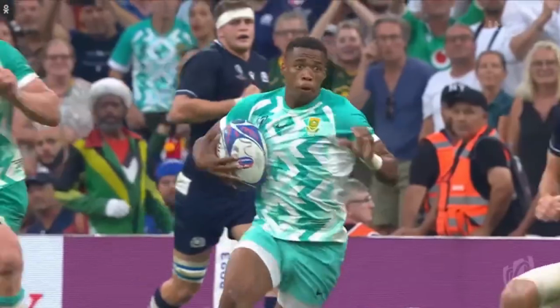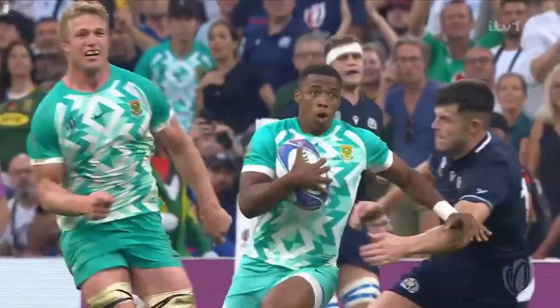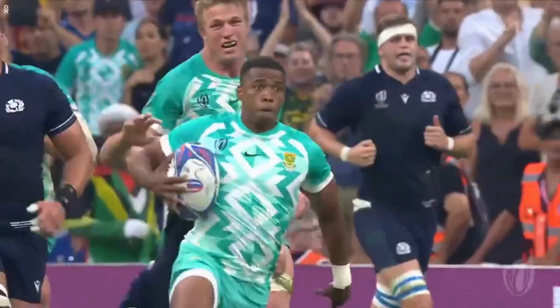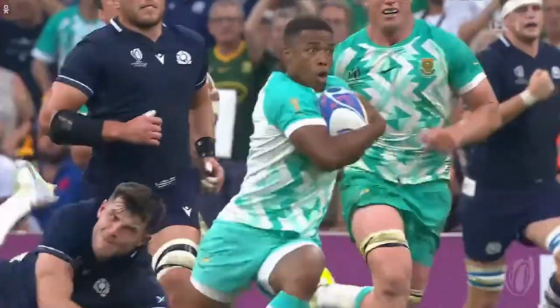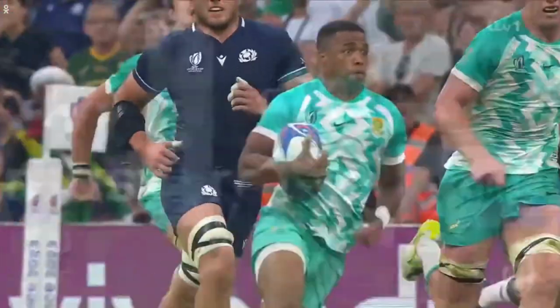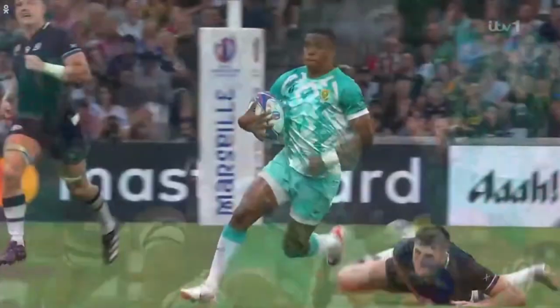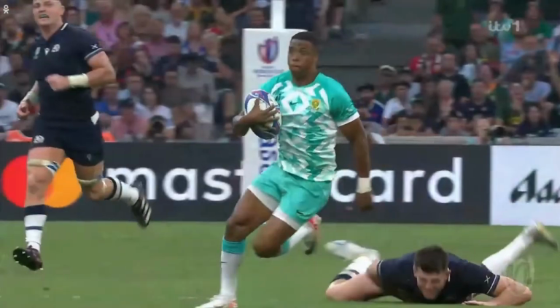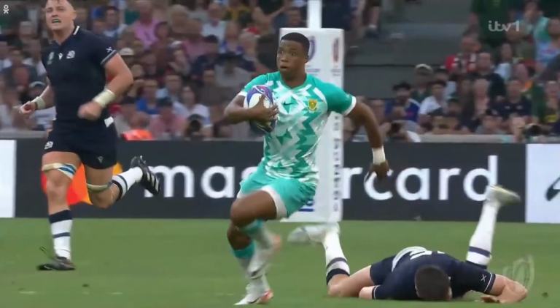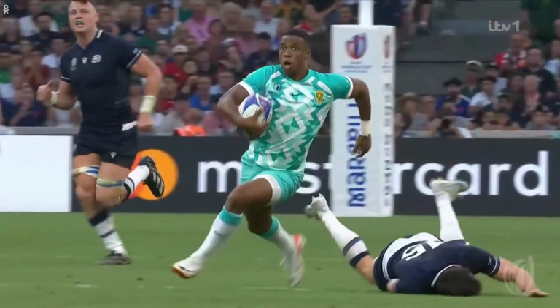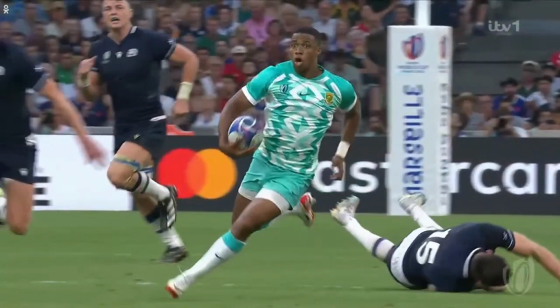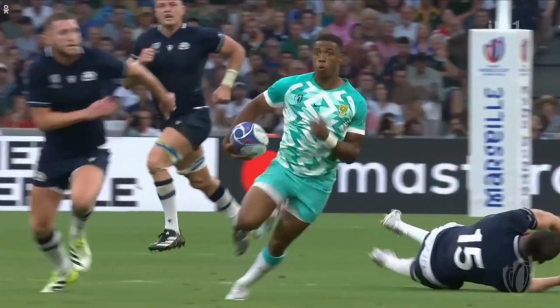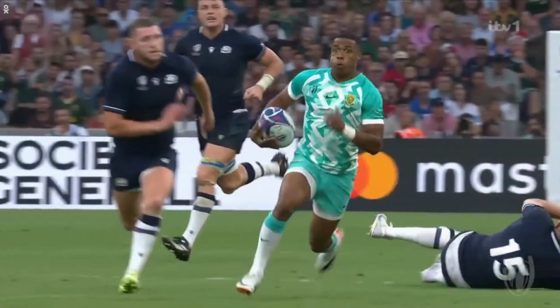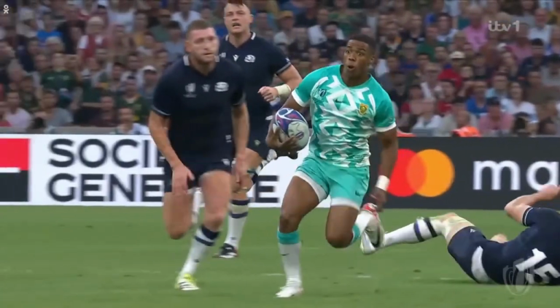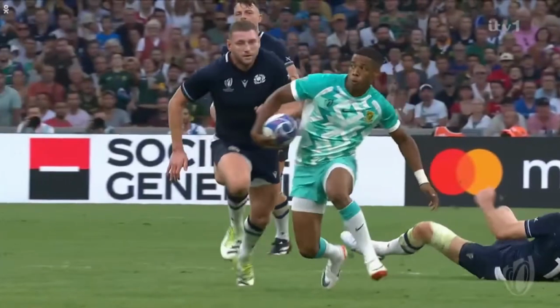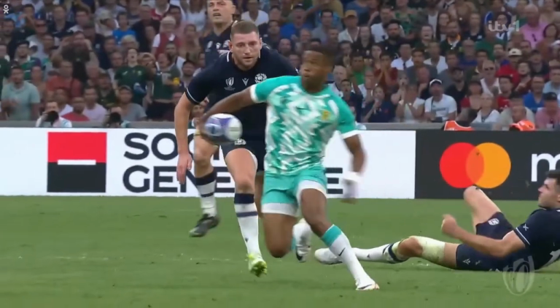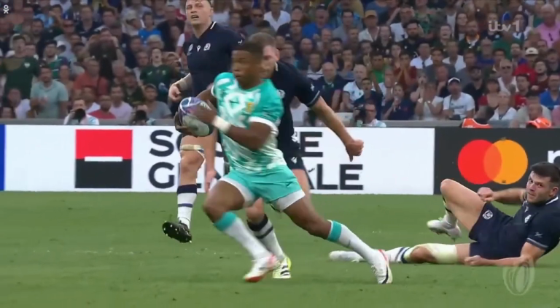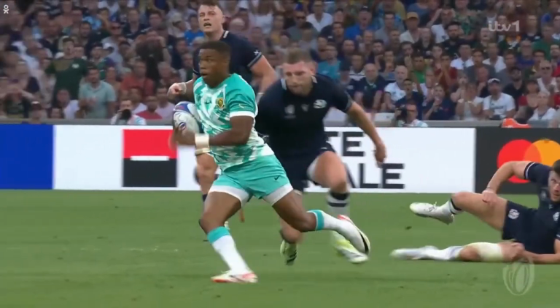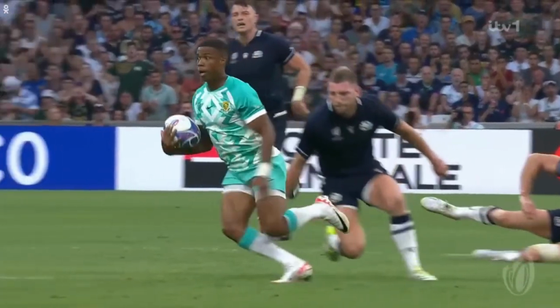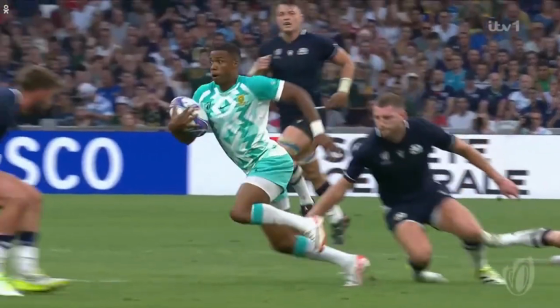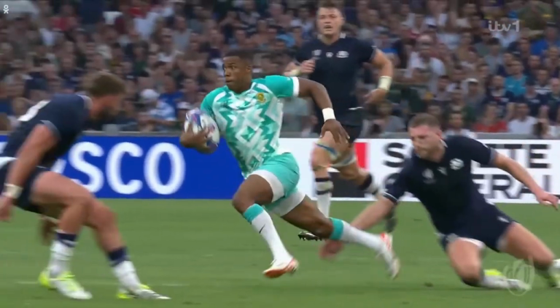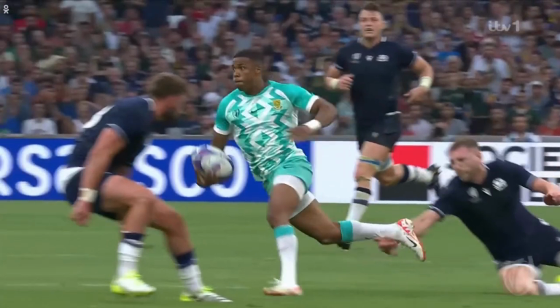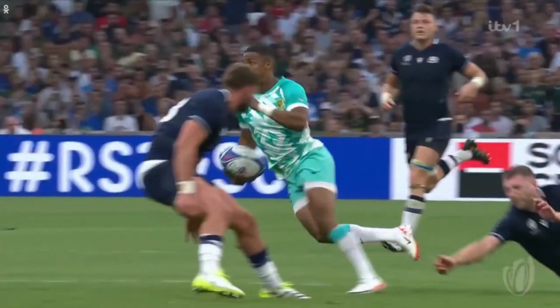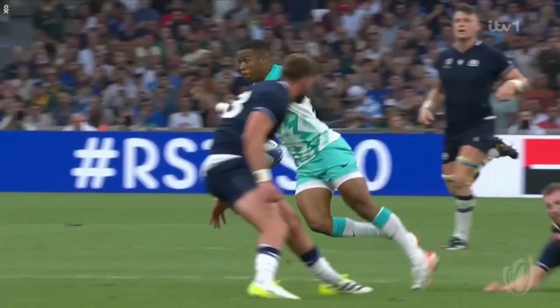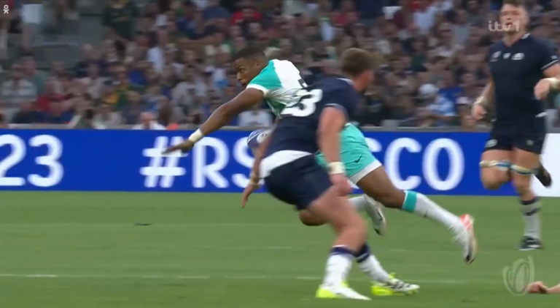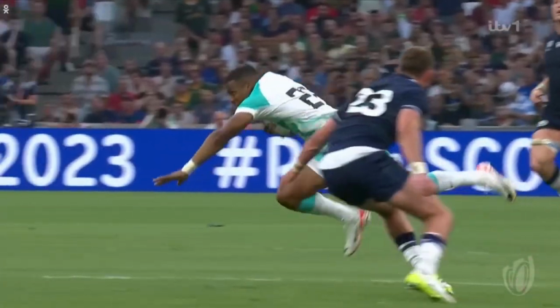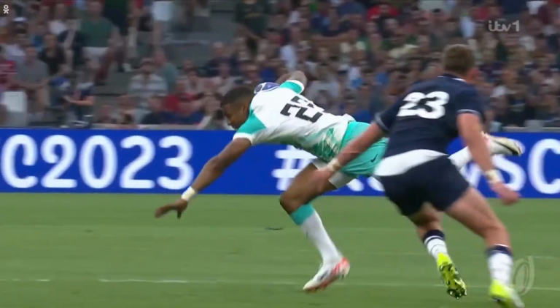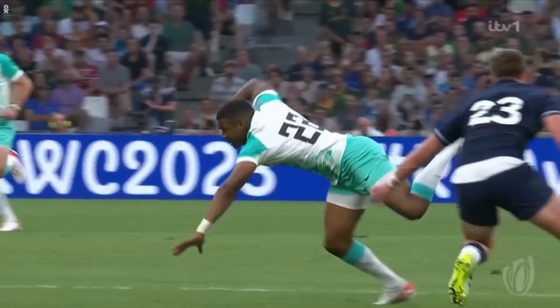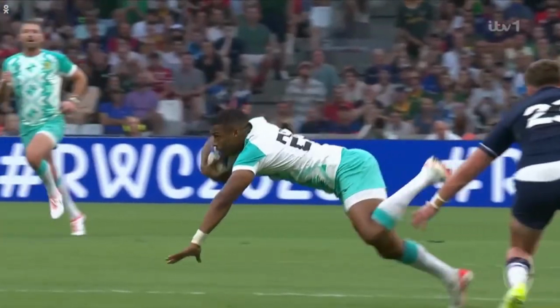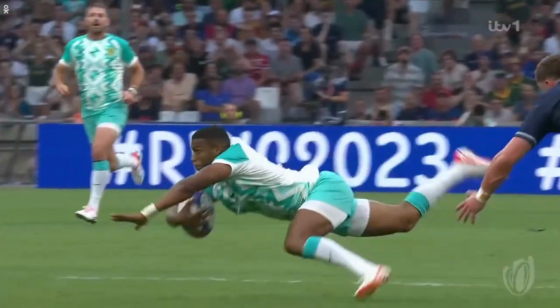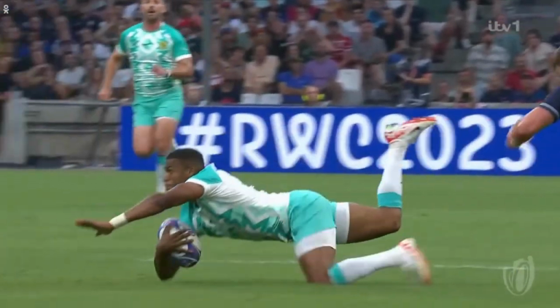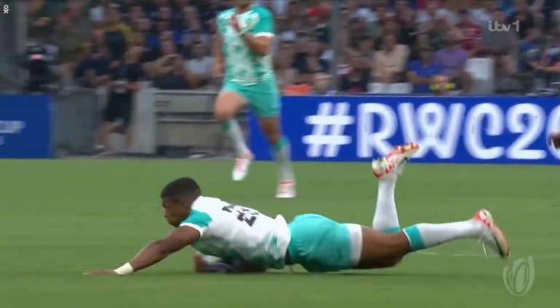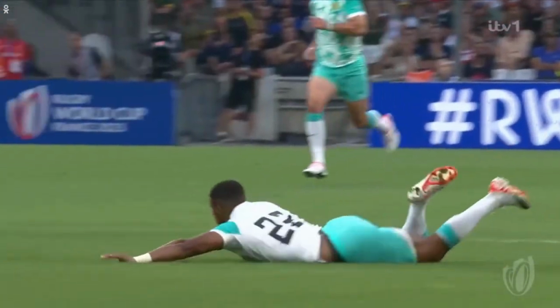Boys, medics, don't keep coming on. What a tackle by Finn Russell — that tap tackle, look at that on the right foot. Let's go, here we go.